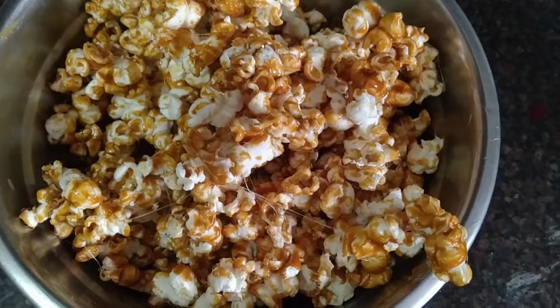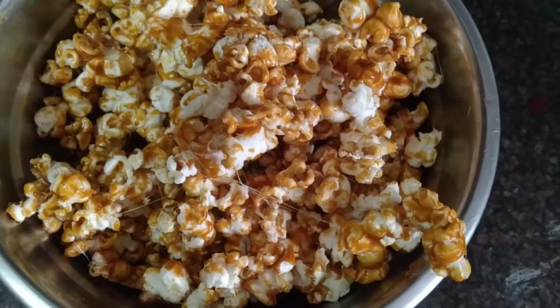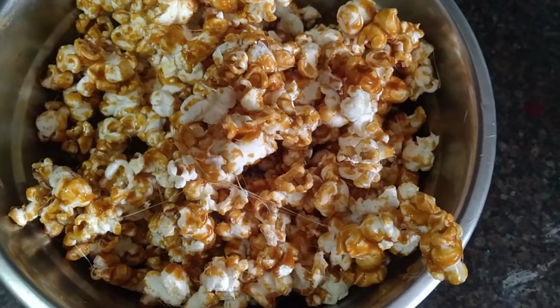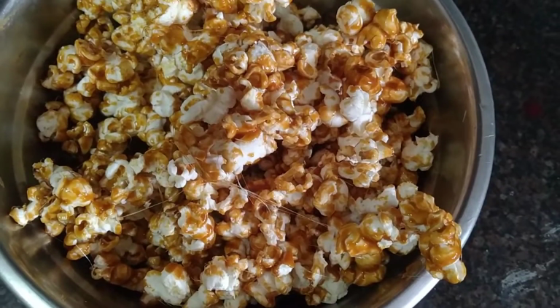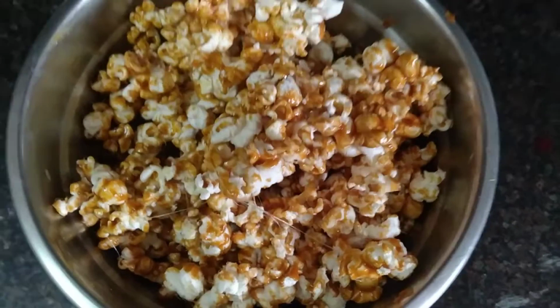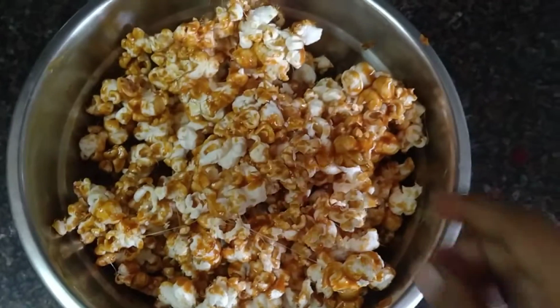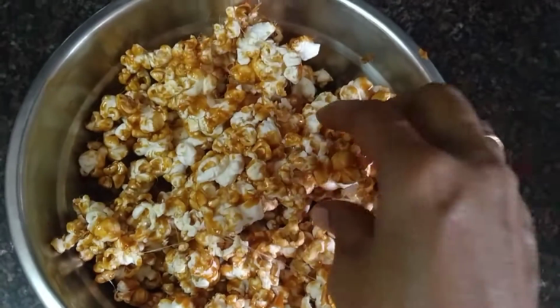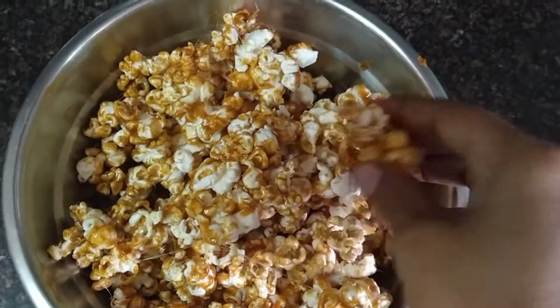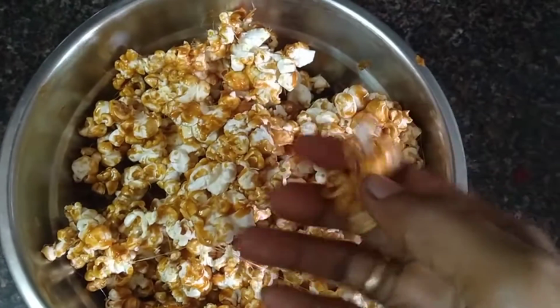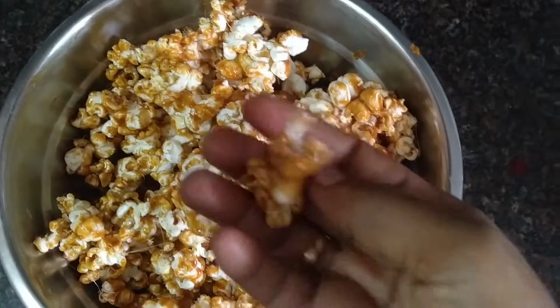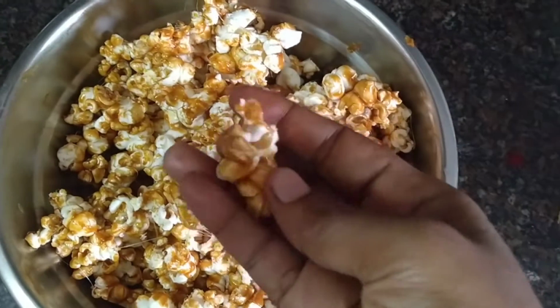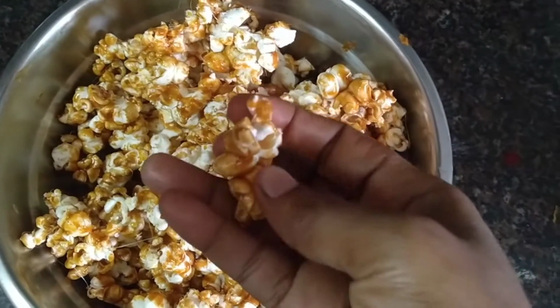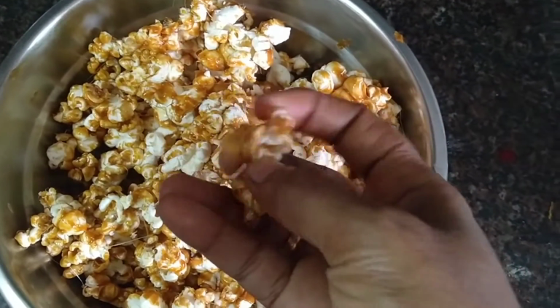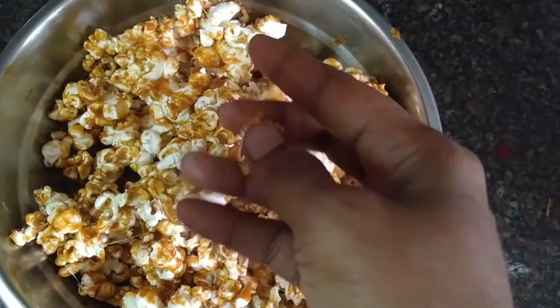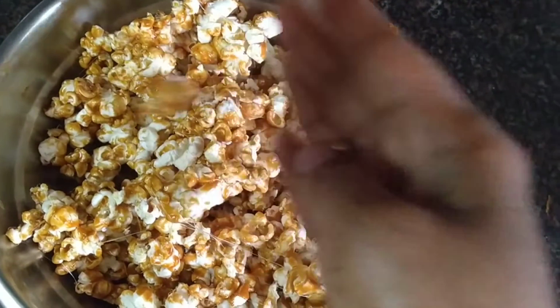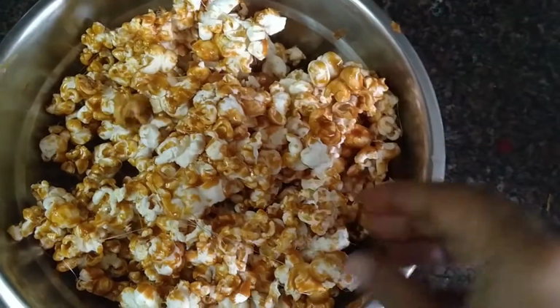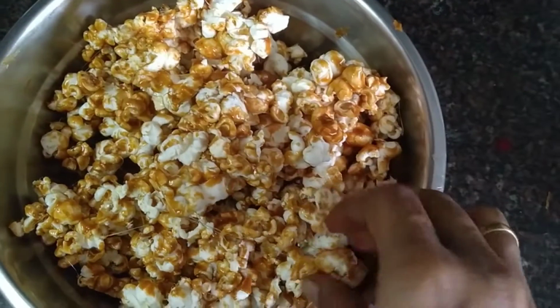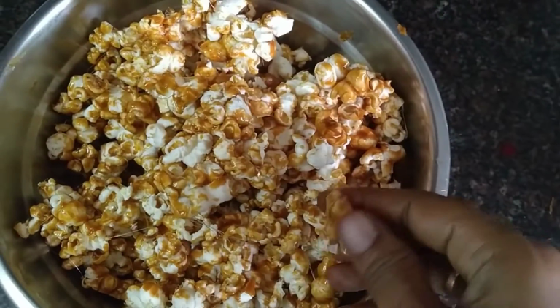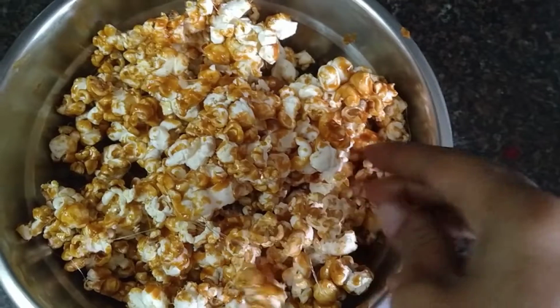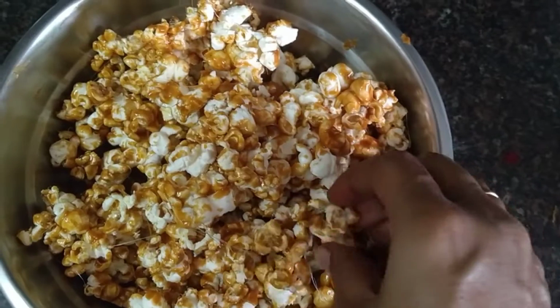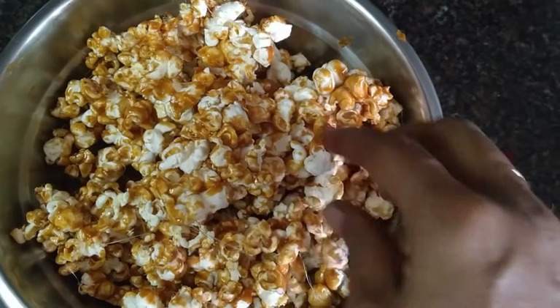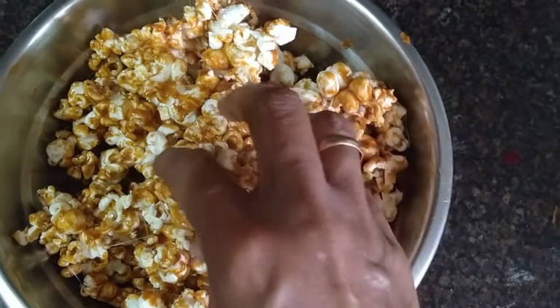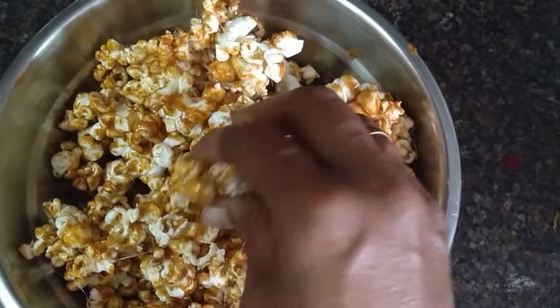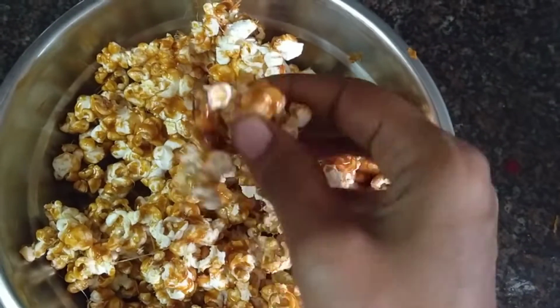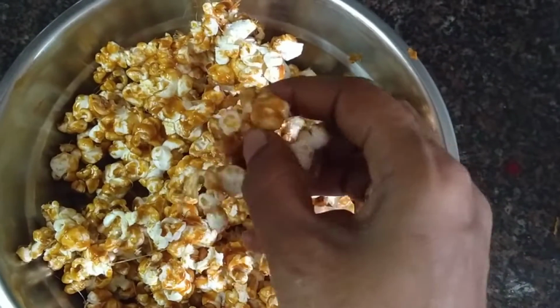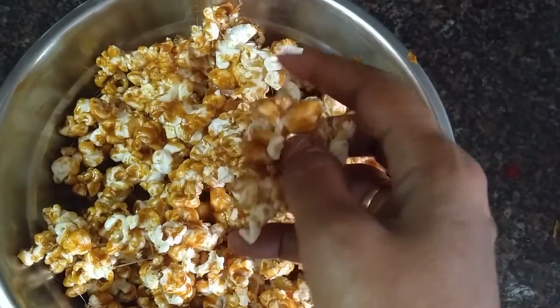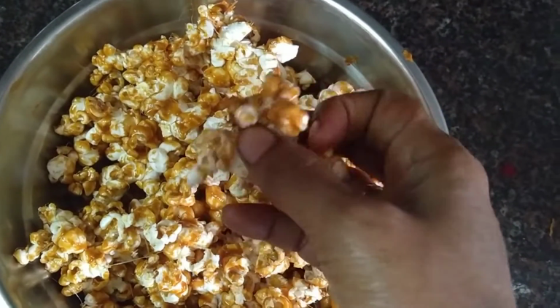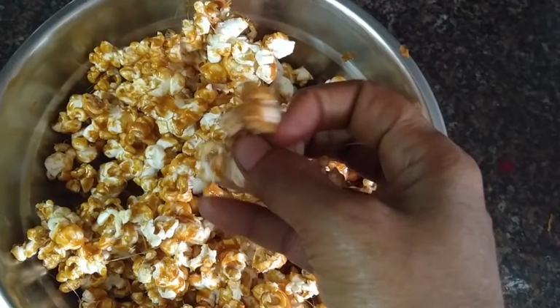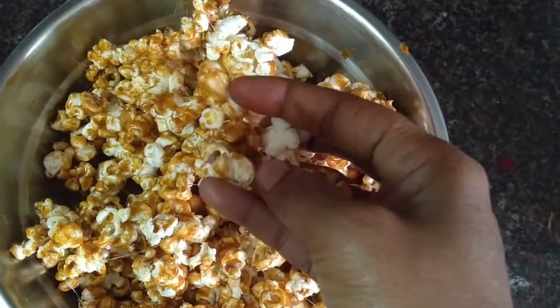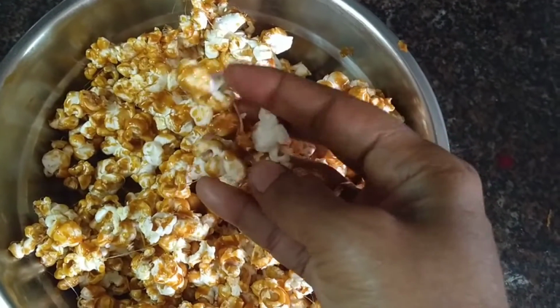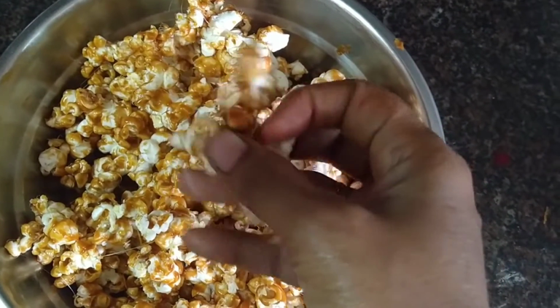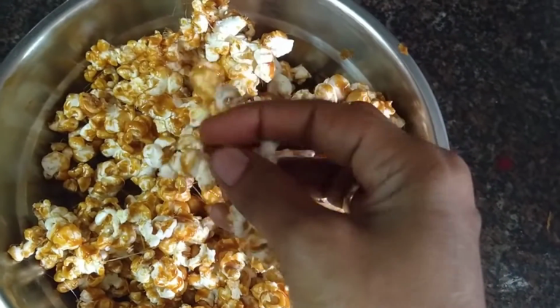Hello everyone! In this video, we will cook a caramel popcorn with wheat. It's easy to cook in 15 minutes.